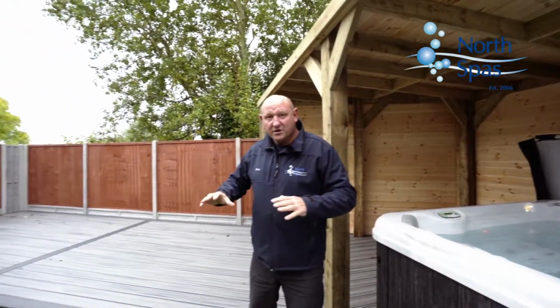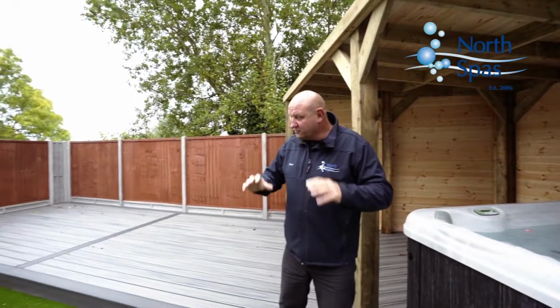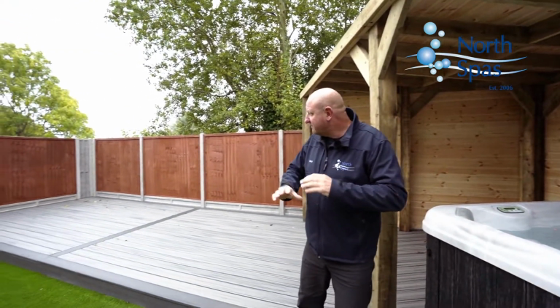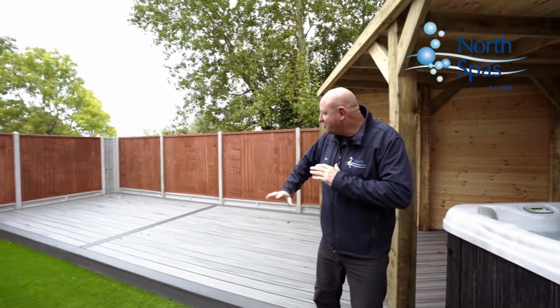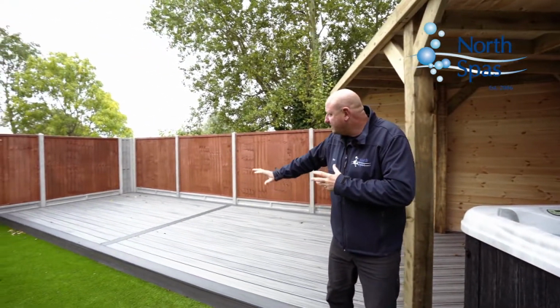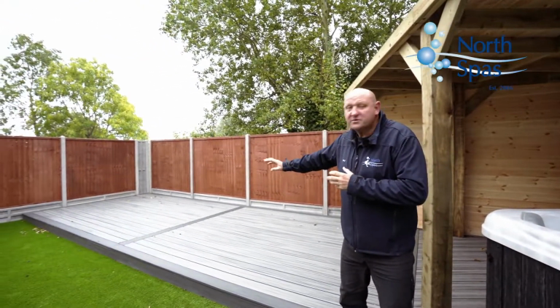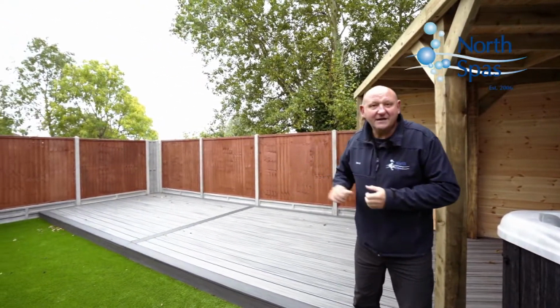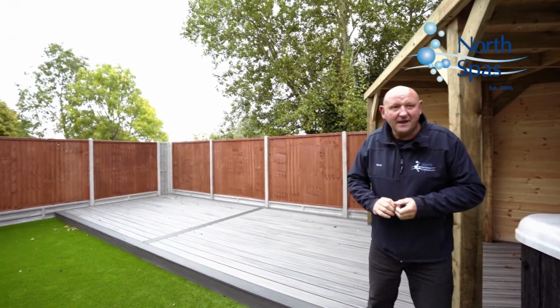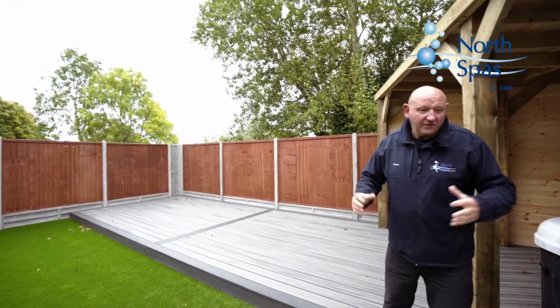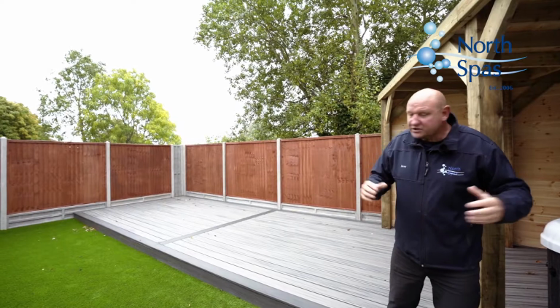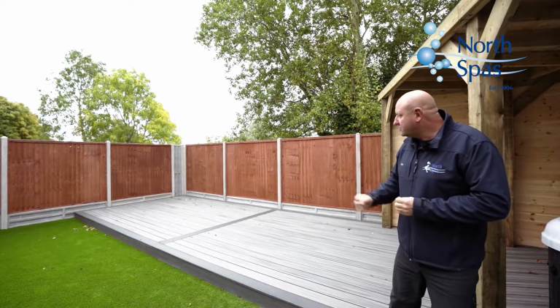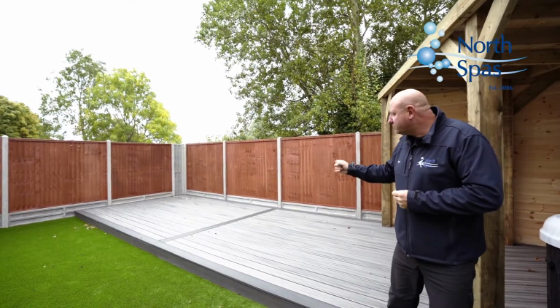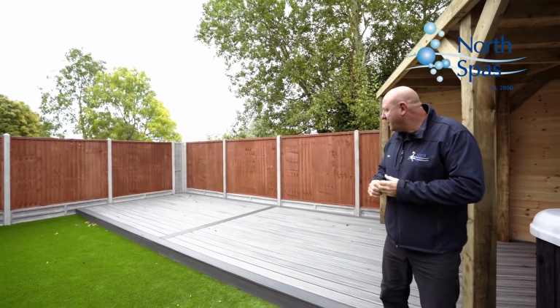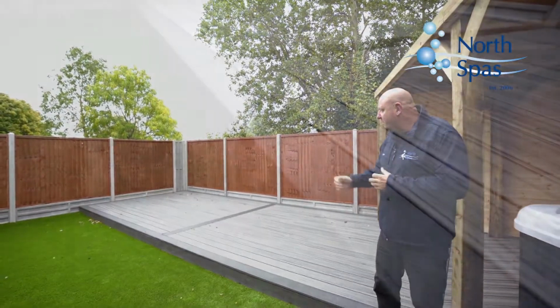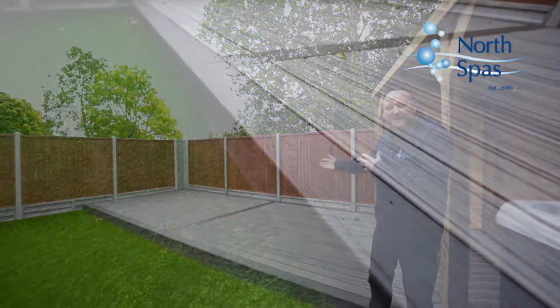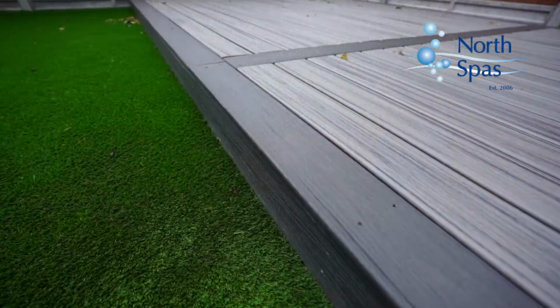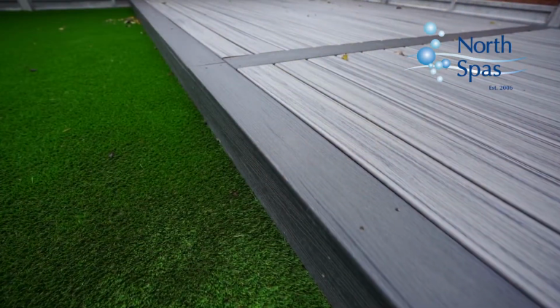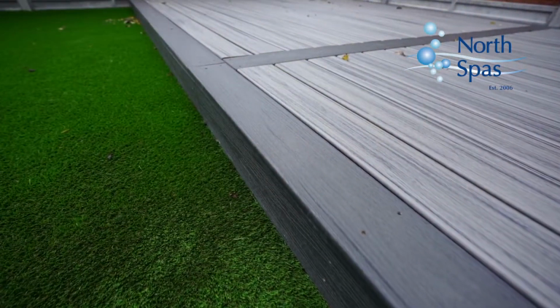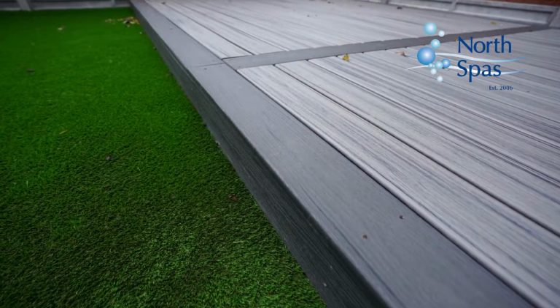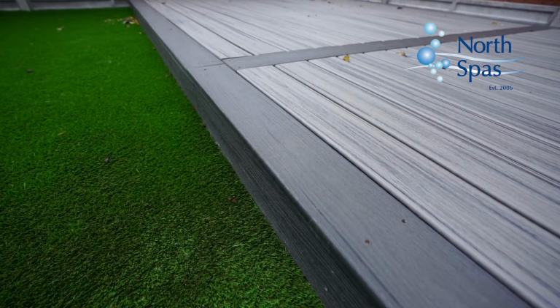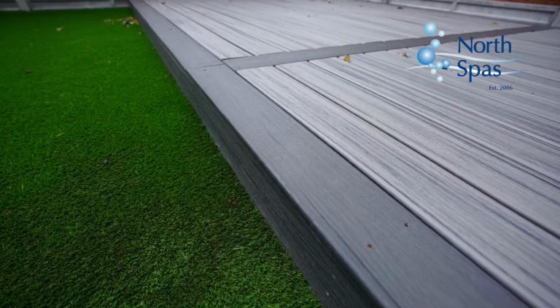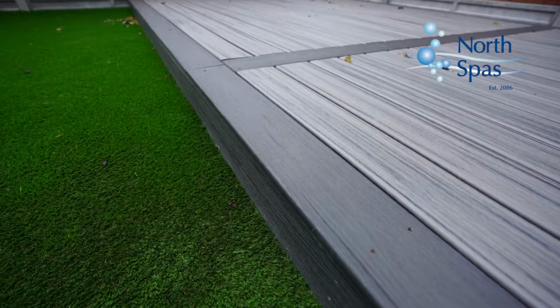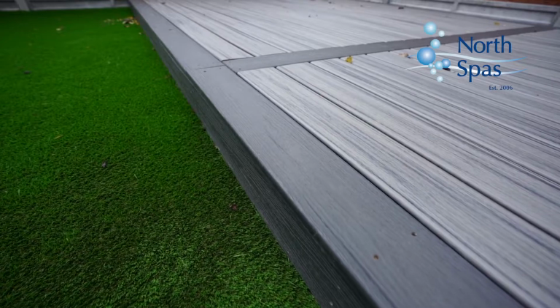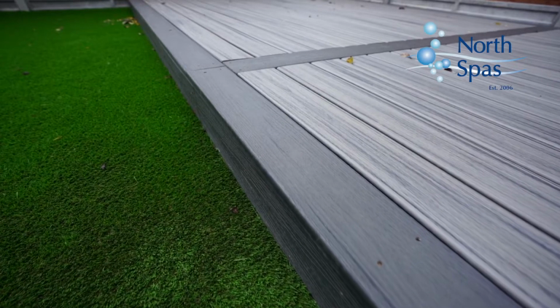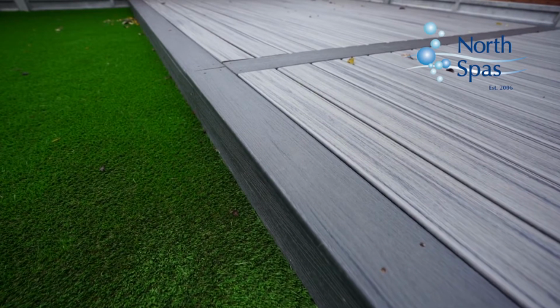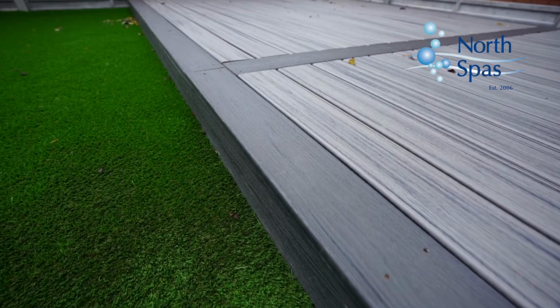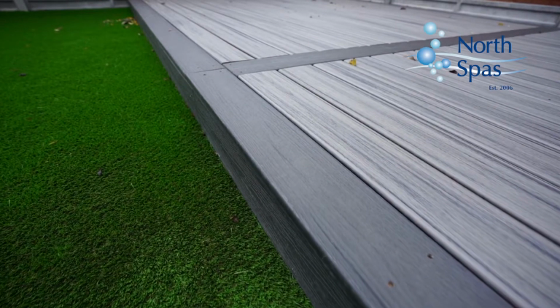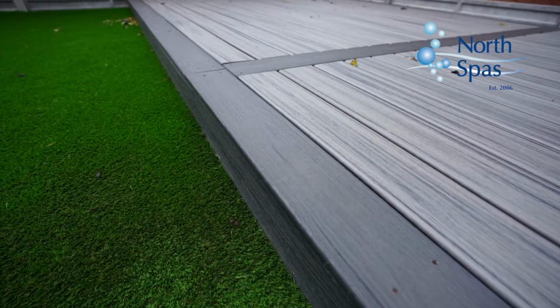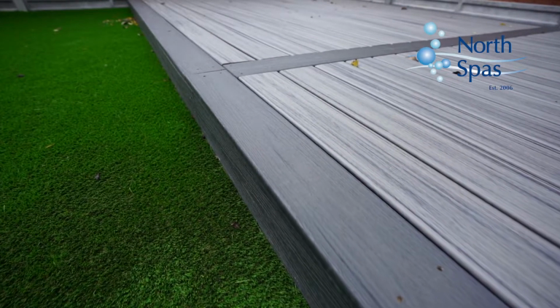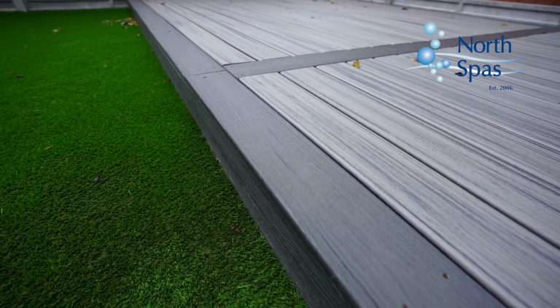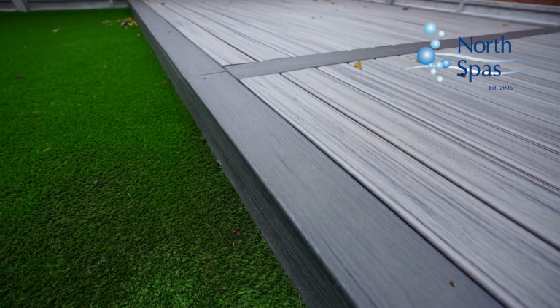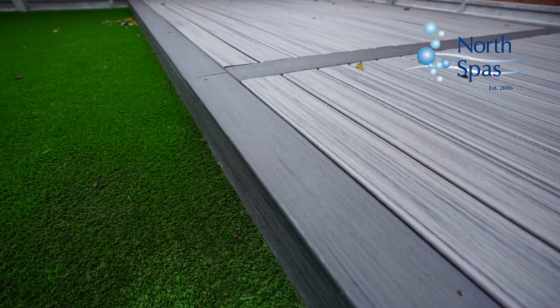So what we've done there is we've put a Trex composite decking in. The colours used on this one were Island Mist for the main decking and, as you can see, we've got a Calm Water border — the darker grey. Great colours together, they contrast really, really well.